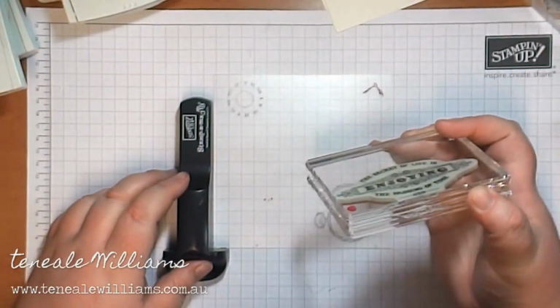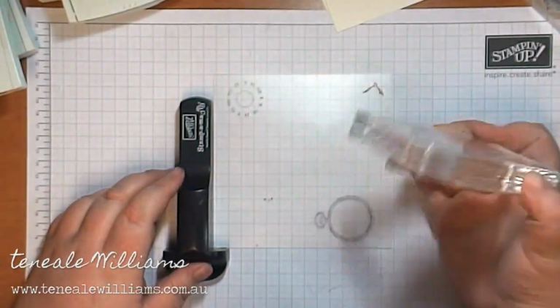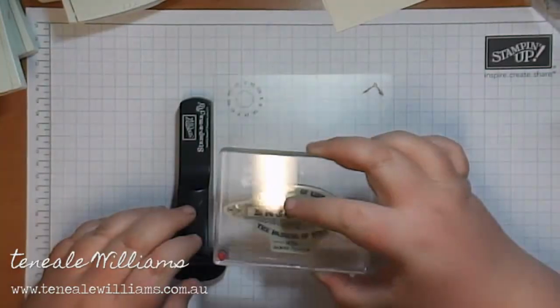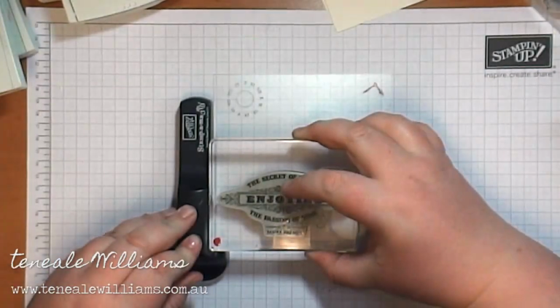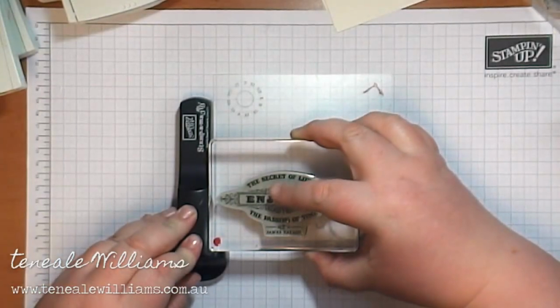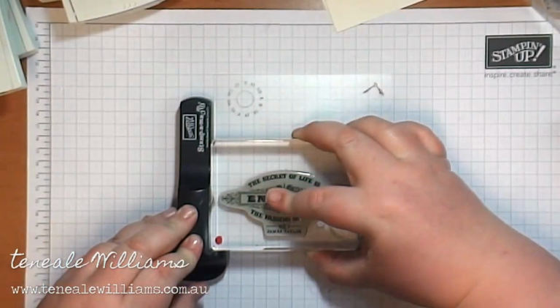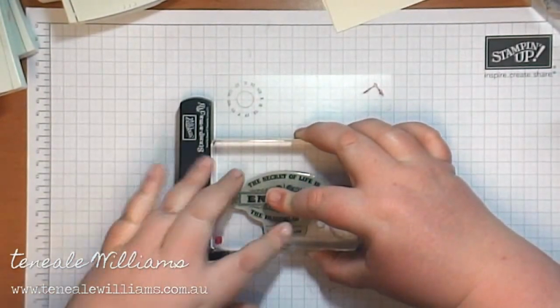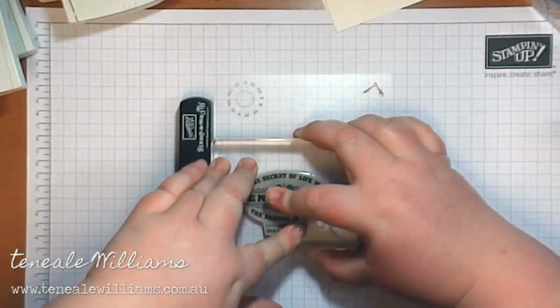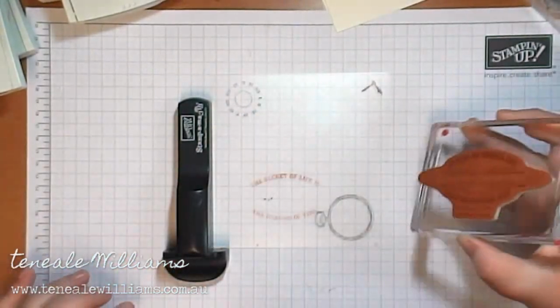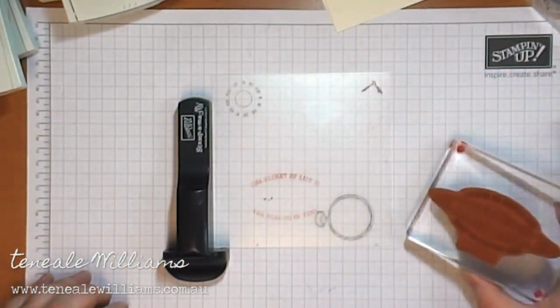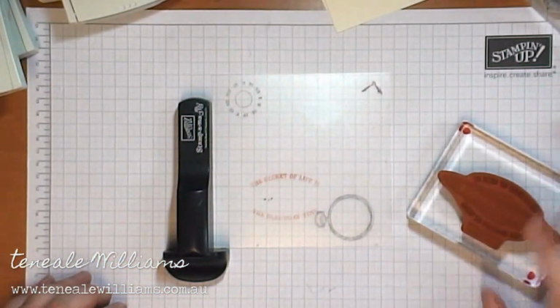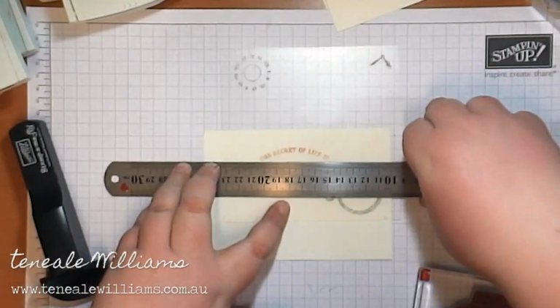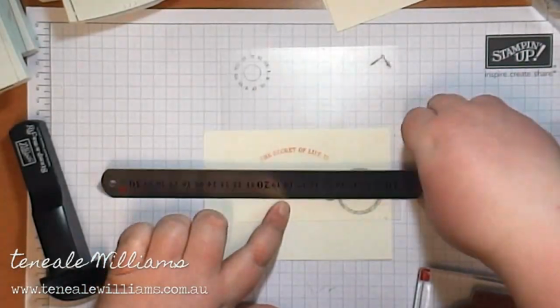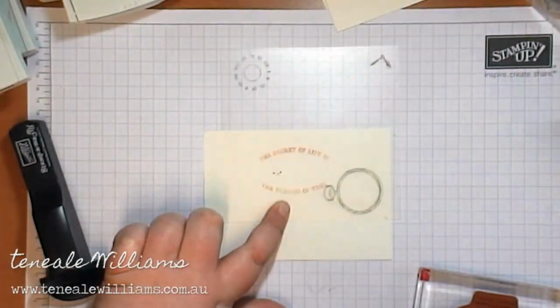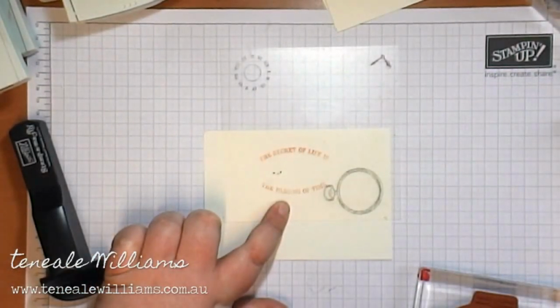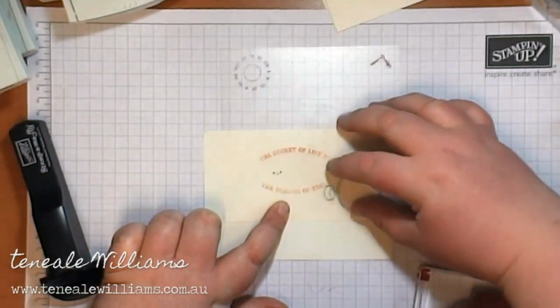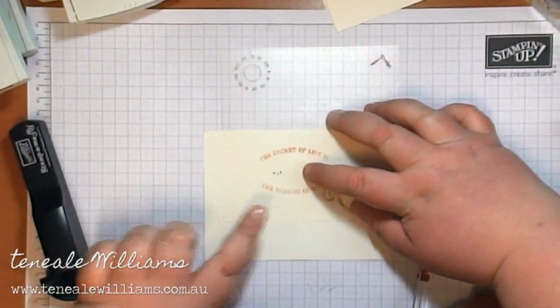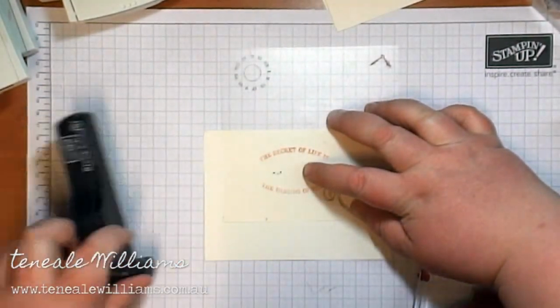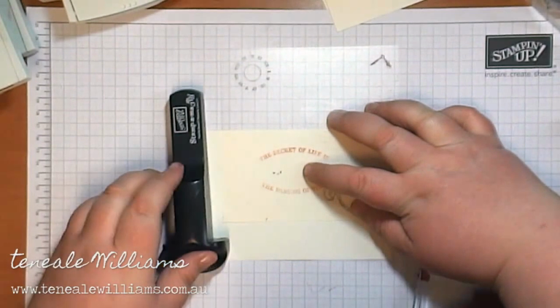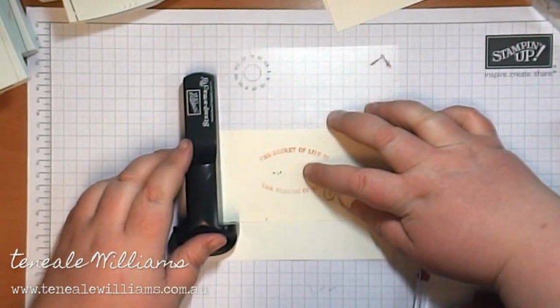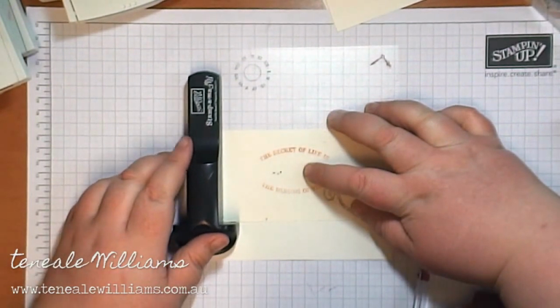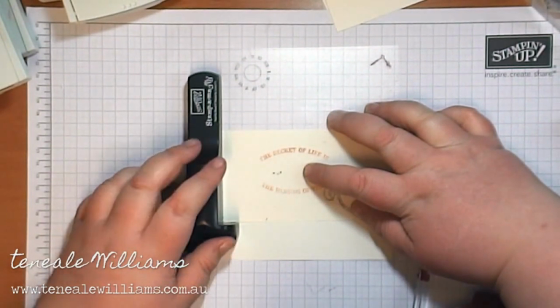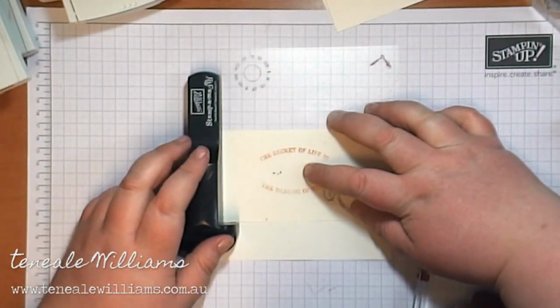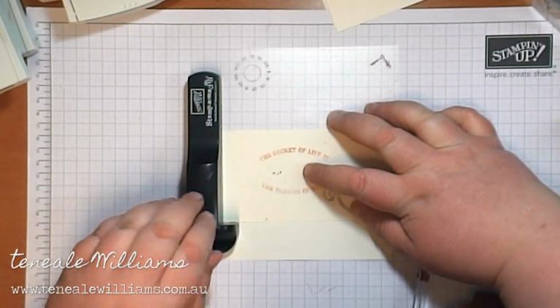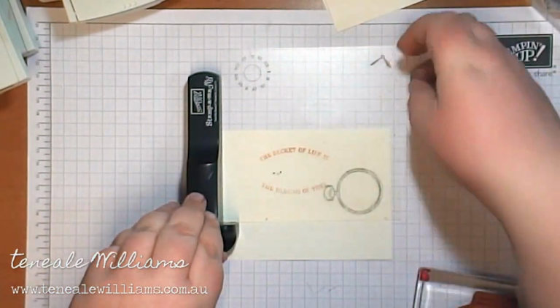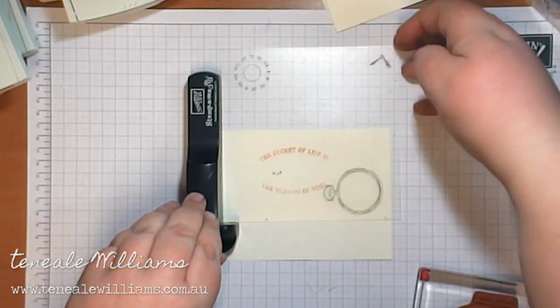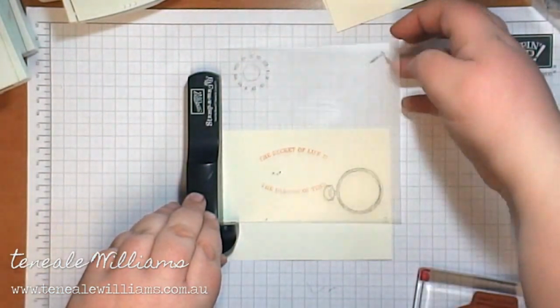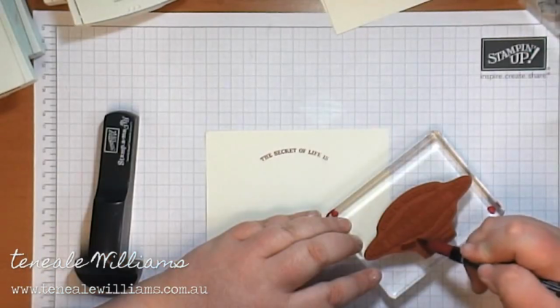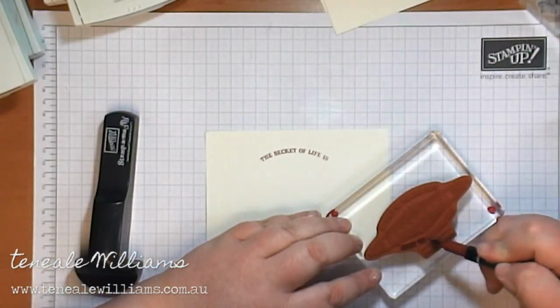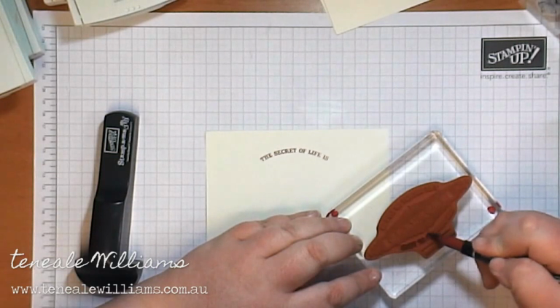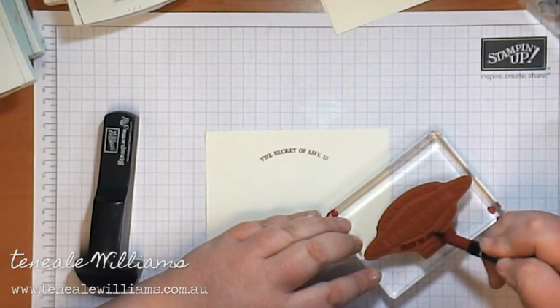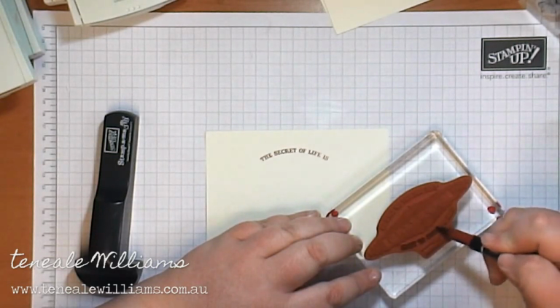Now I'm going to stamp out the greeting that will go on the main card. I'm actually doing a technique called omitting, so I'm going to be taking out parts of the ink that I don't want. I've inked it up in a Cherry Cobbler marker and a stamping jig.